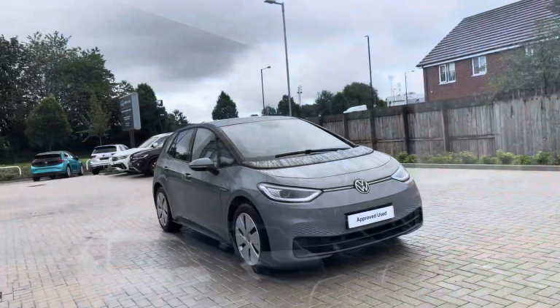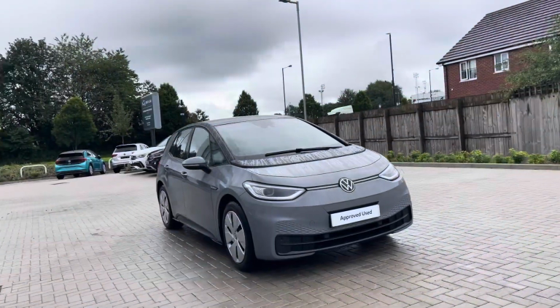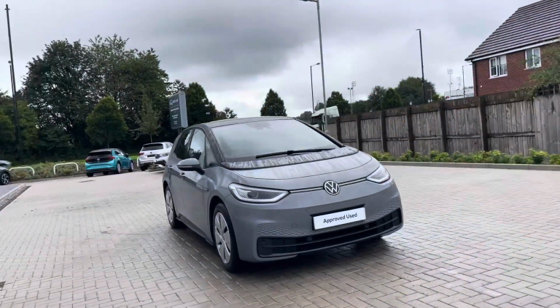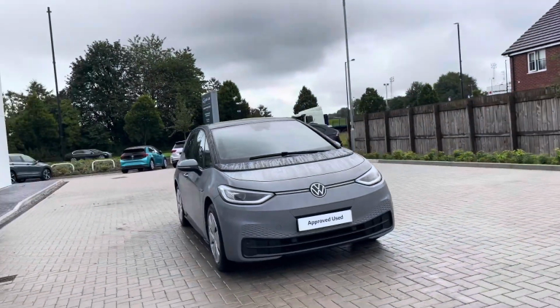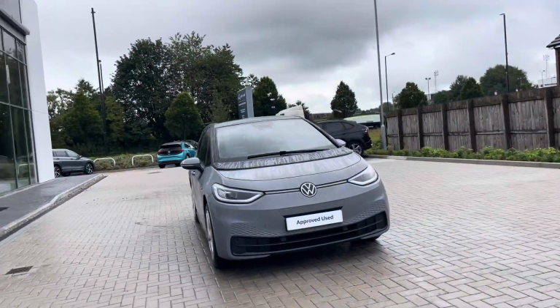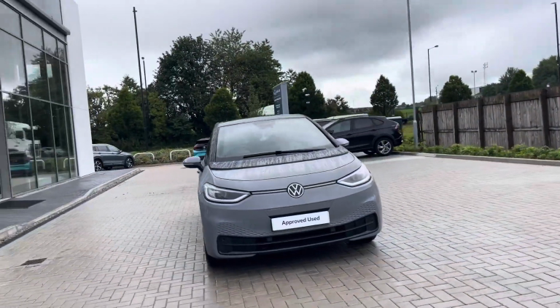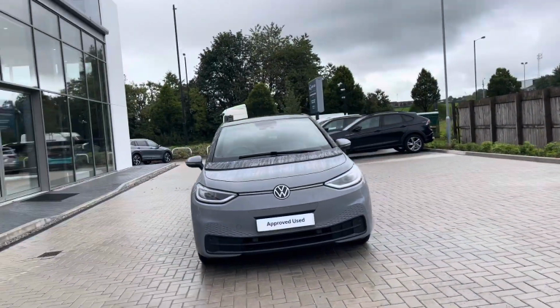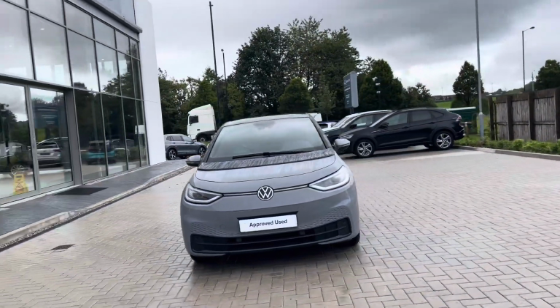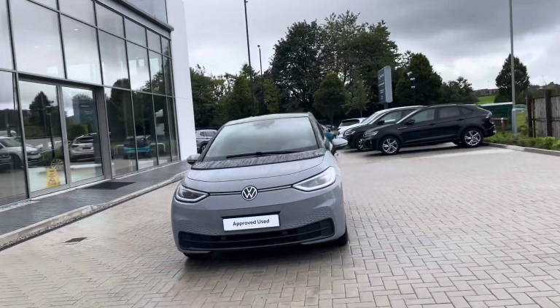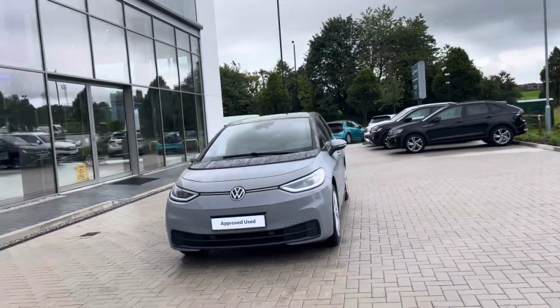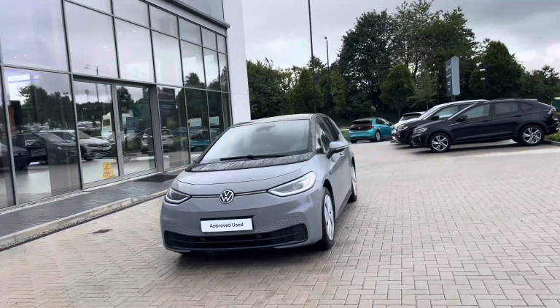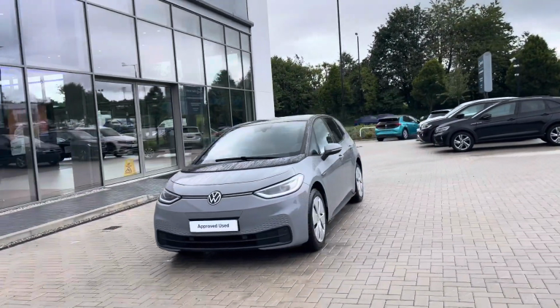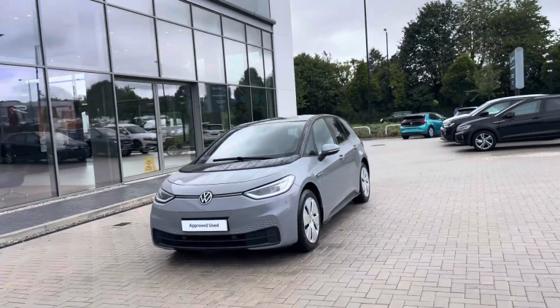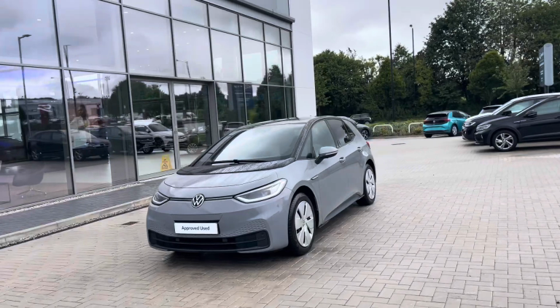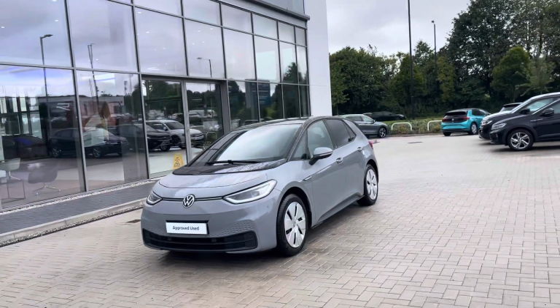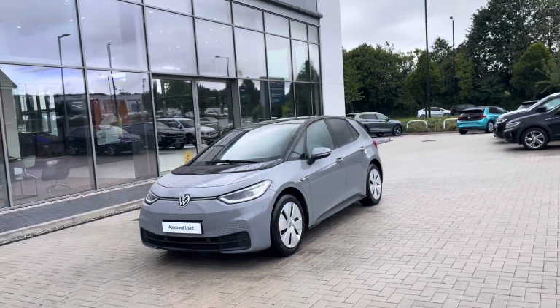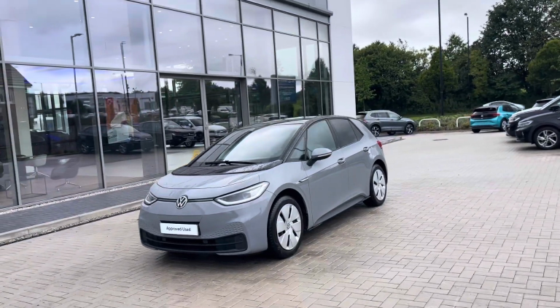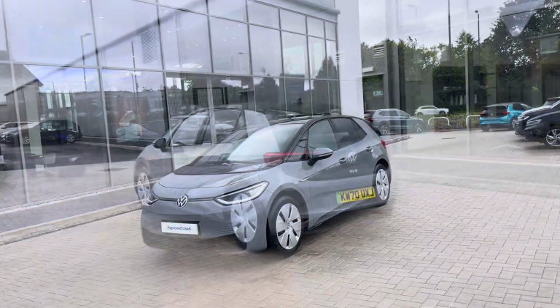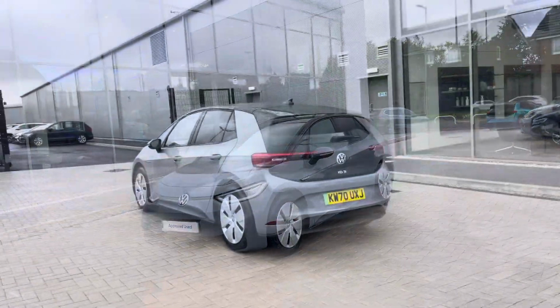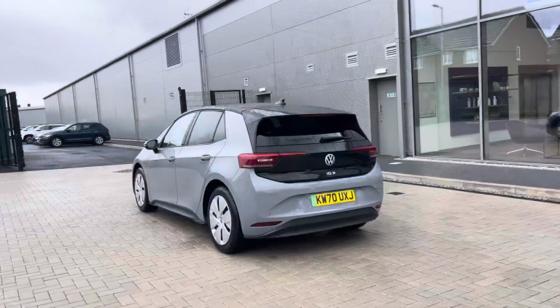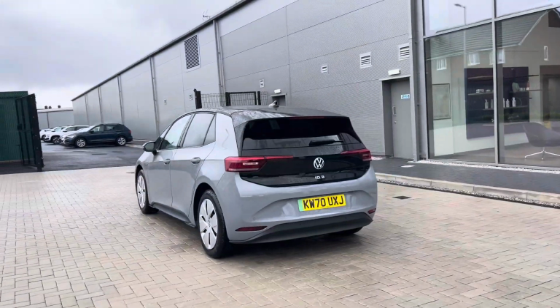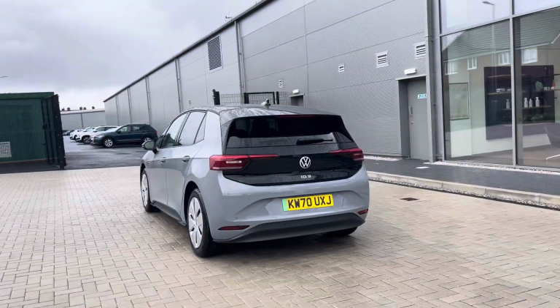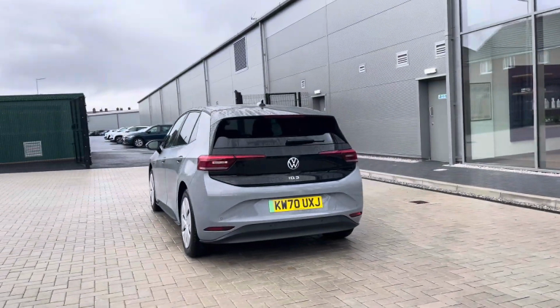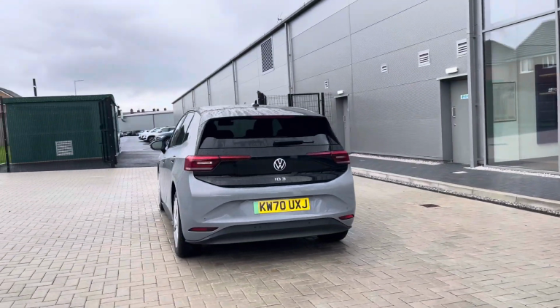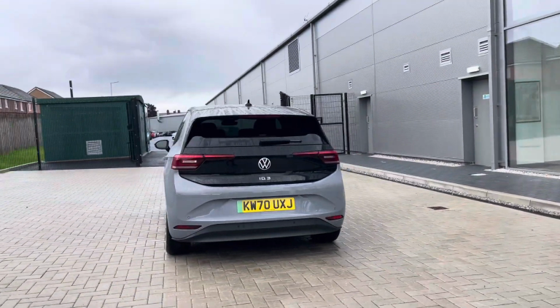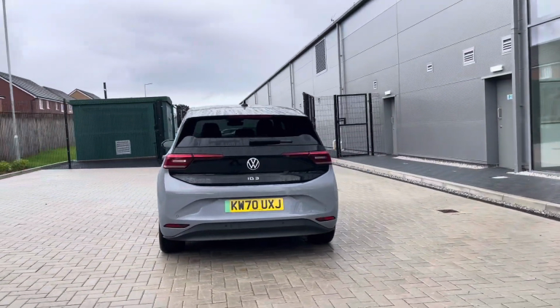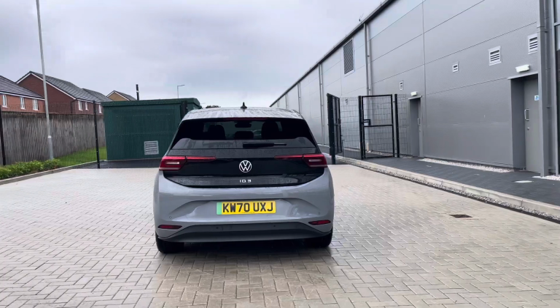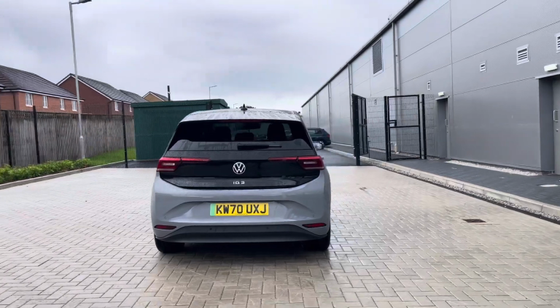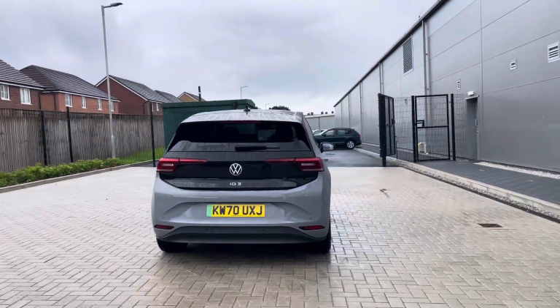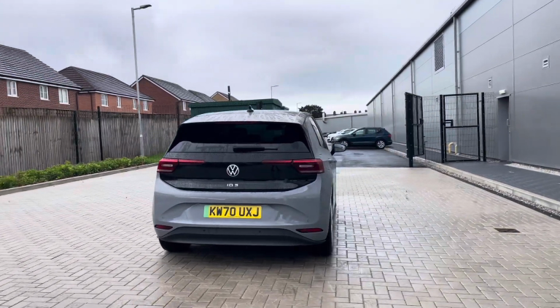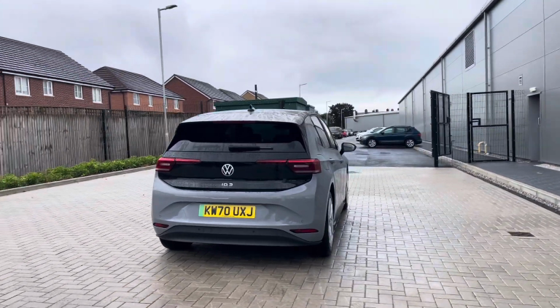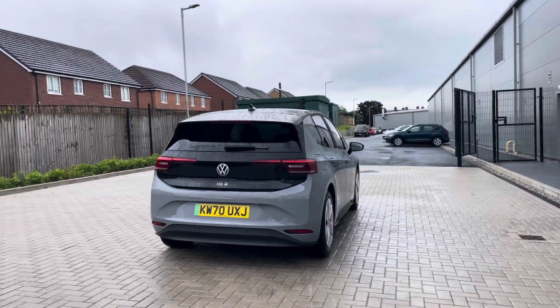The Volkswagen ID.3 Family Pro Performance at a whopping 204 PS is currently available at Olden Volkswagen in a stylish Moonstone grey finish with black roof. It looks remarkable. The car has had one previous owner, so you can be rest assured it's been well maintained during its lifecycle.